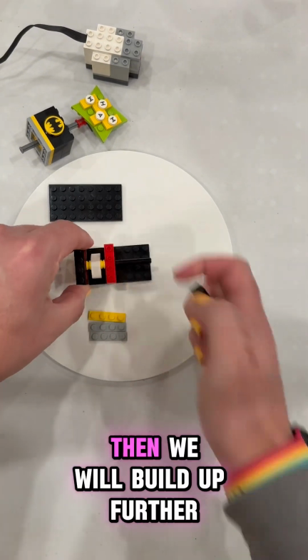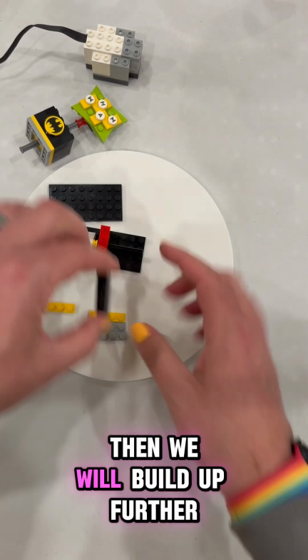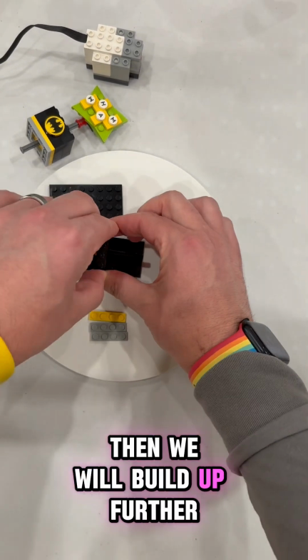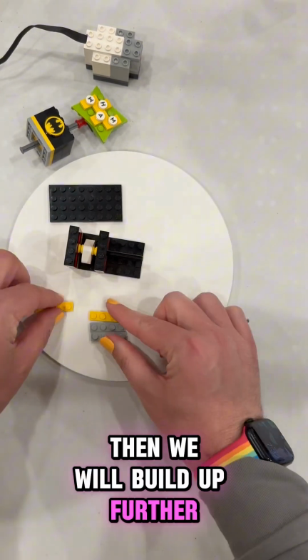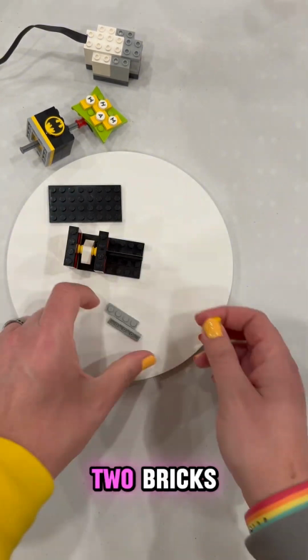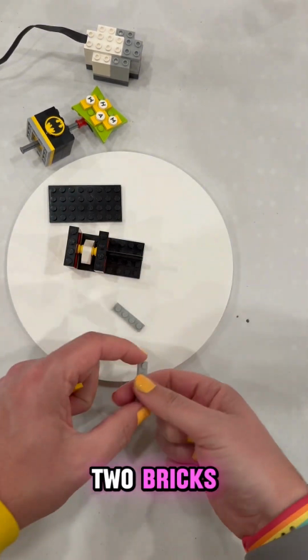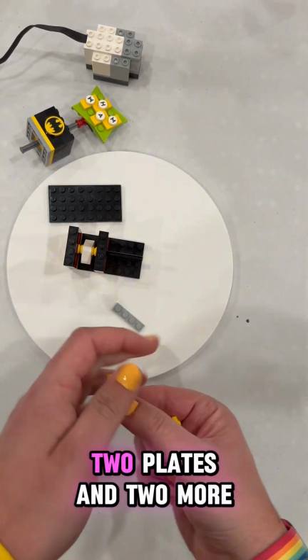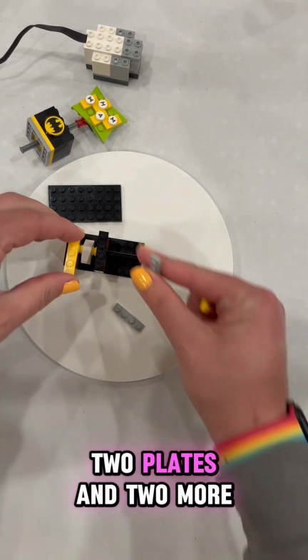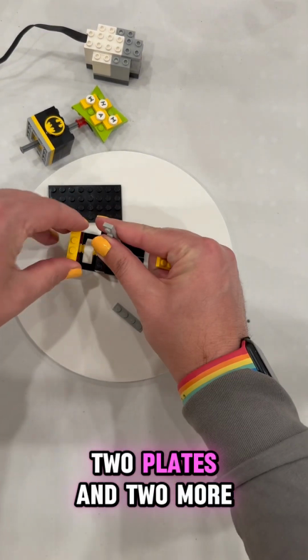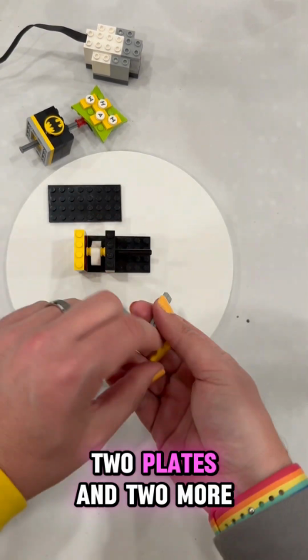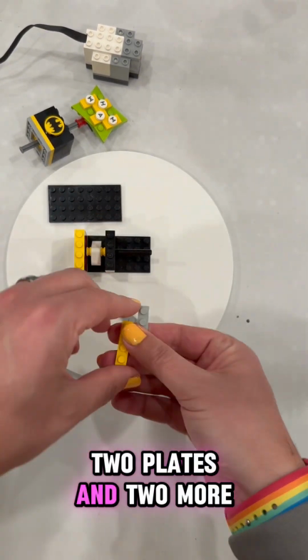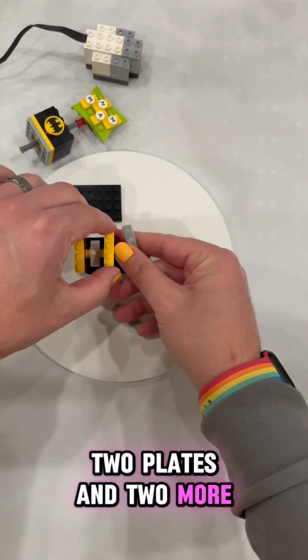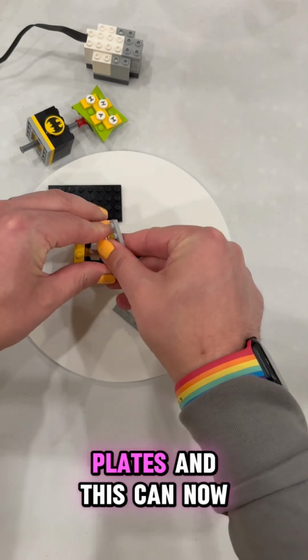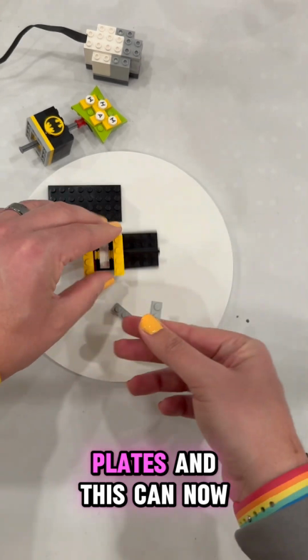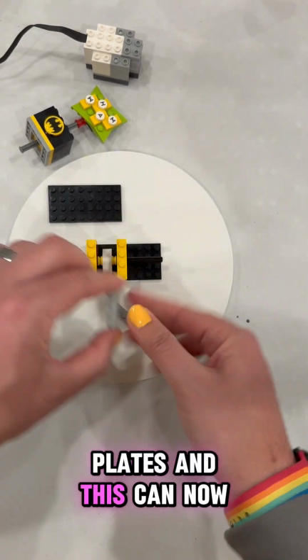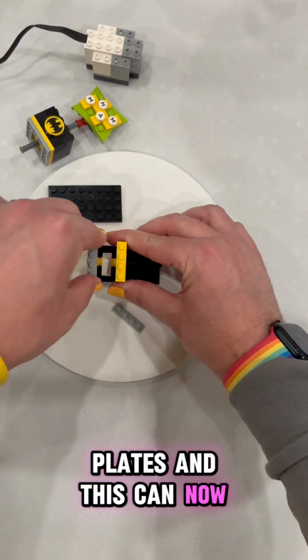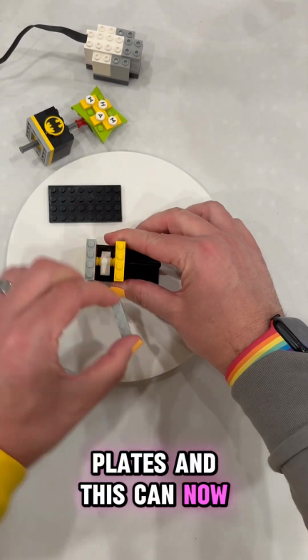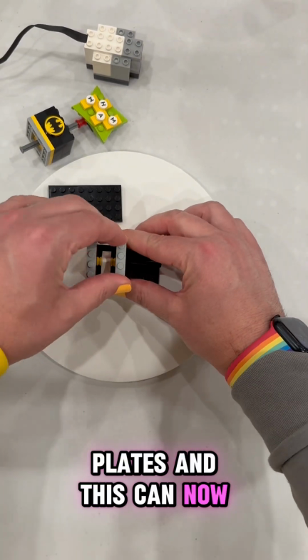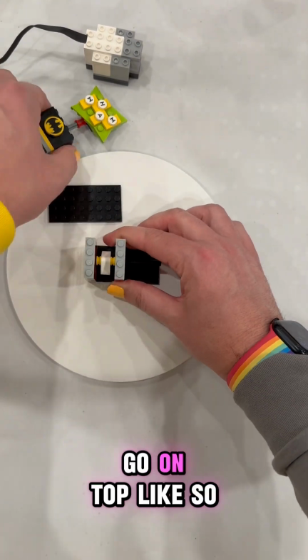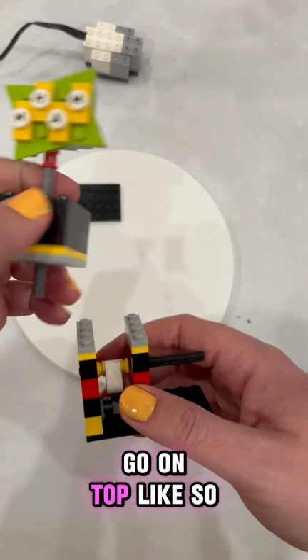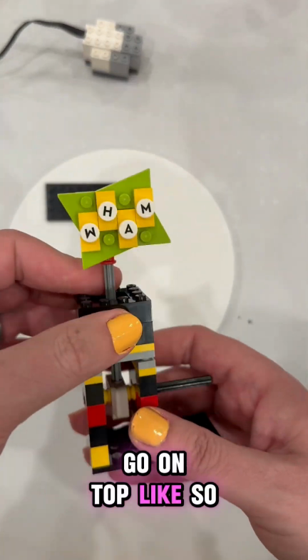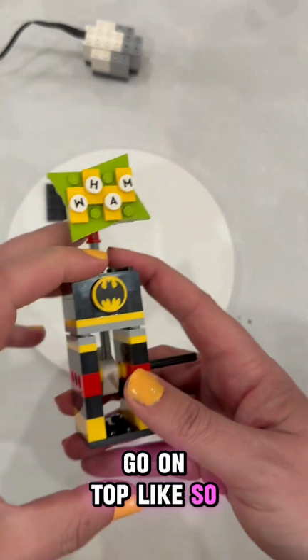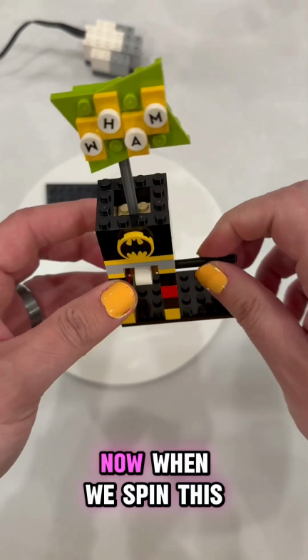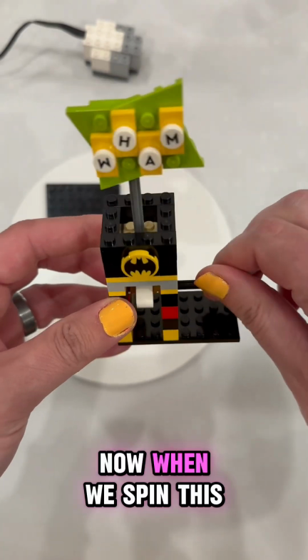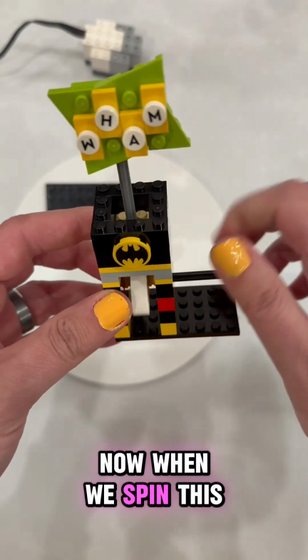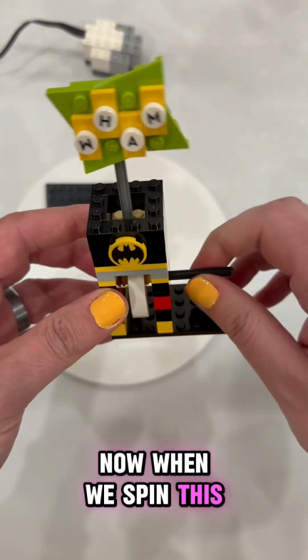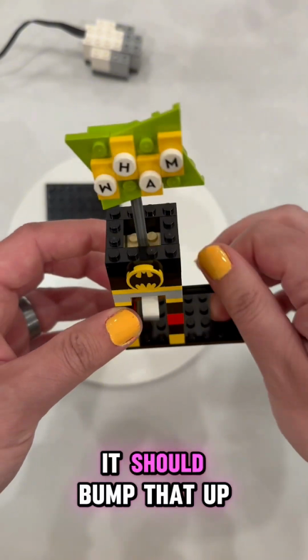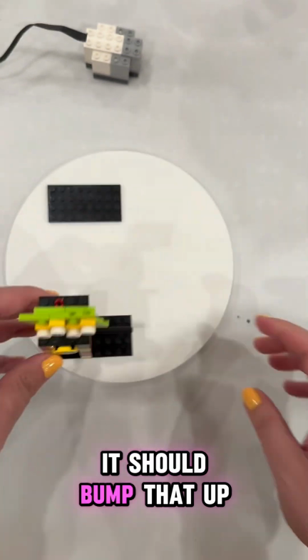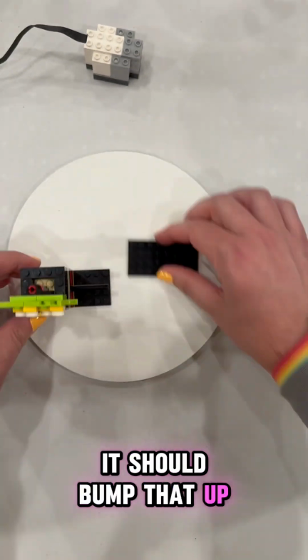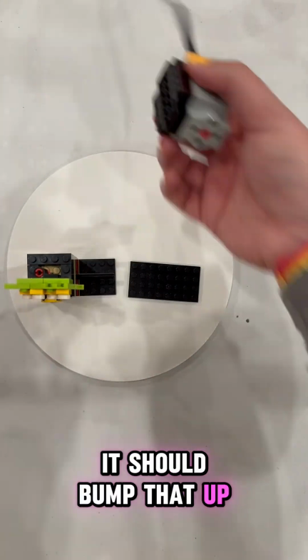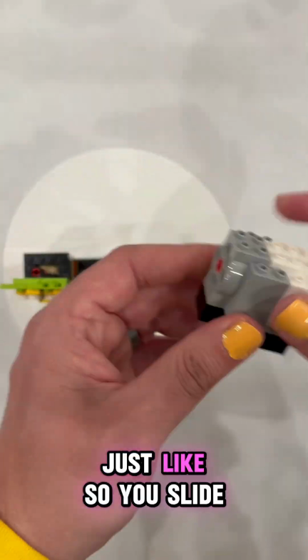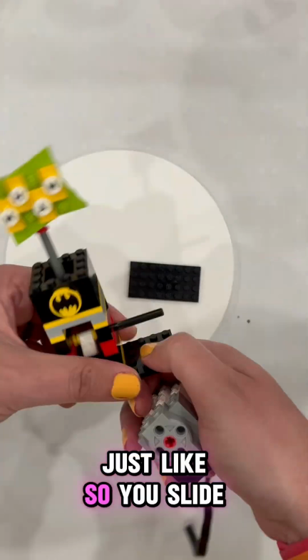Then we will build up further — two bricks, two plates, and two more plates. And this can now go on top, like so. Now when we spin this, it should bump that up just like so.